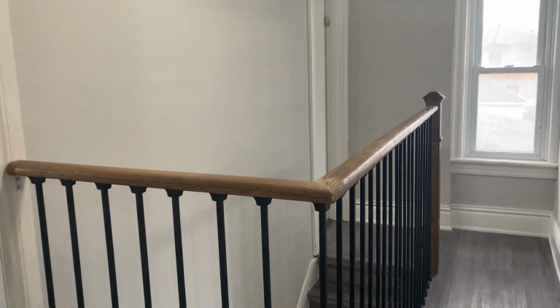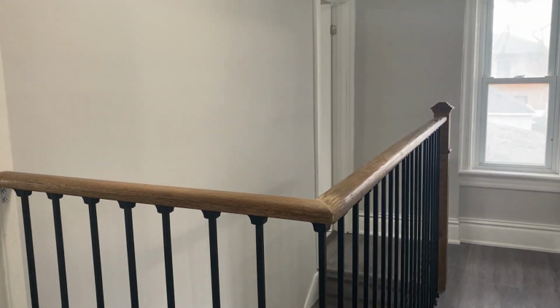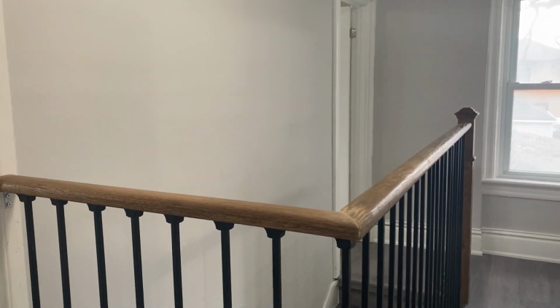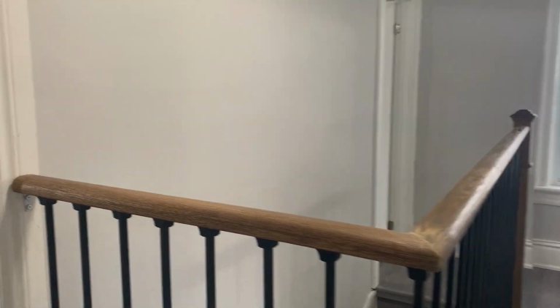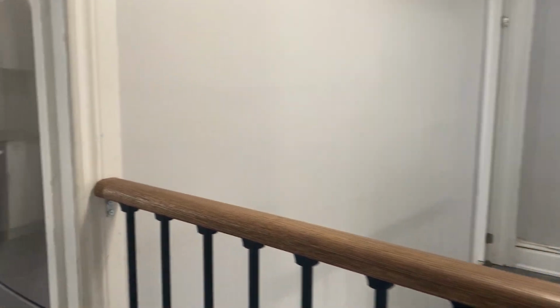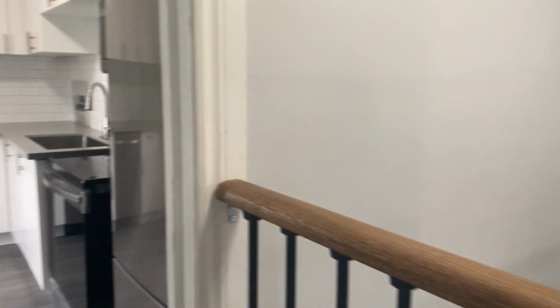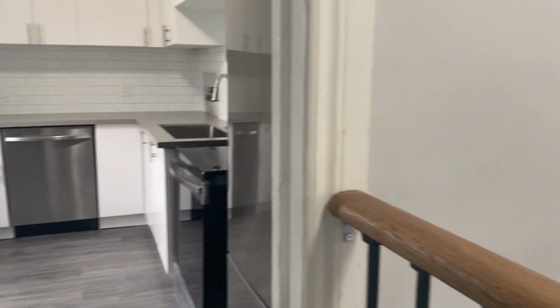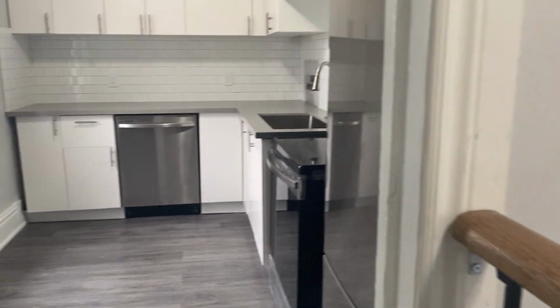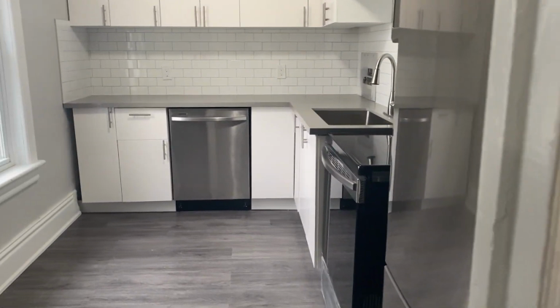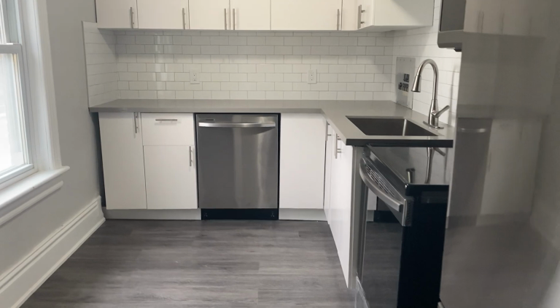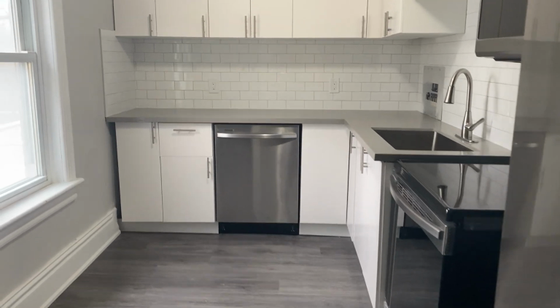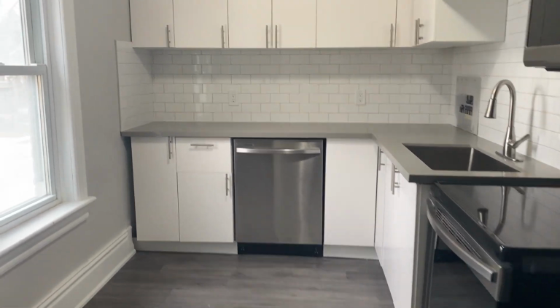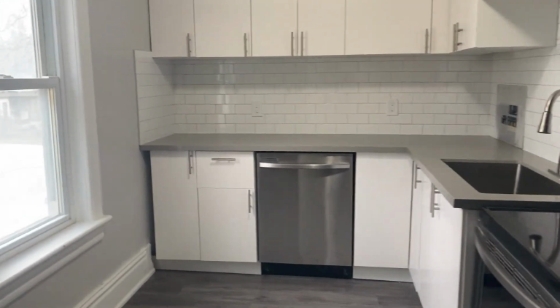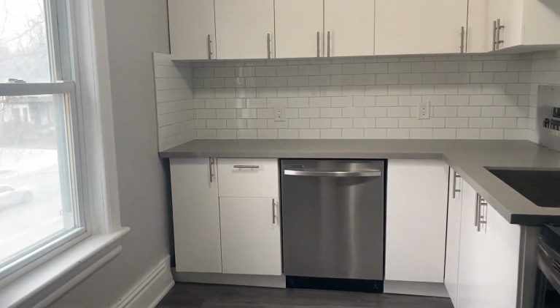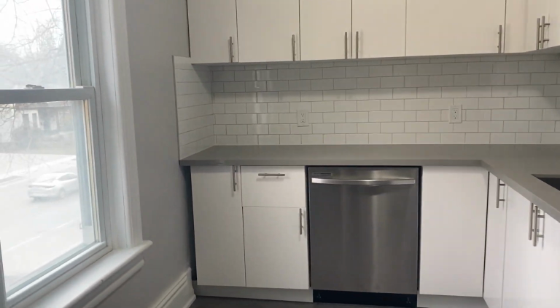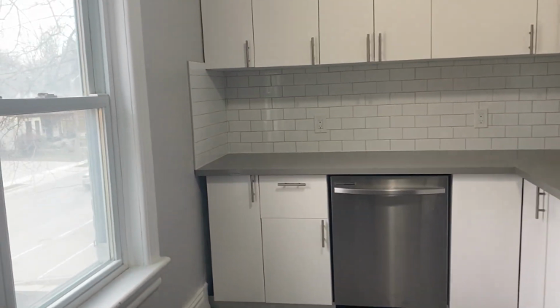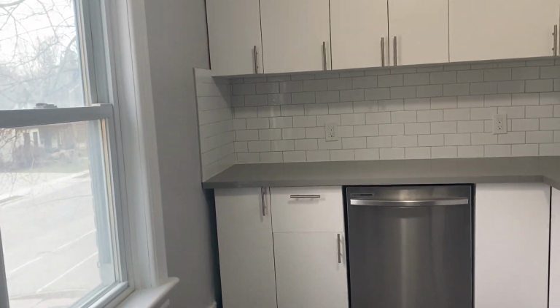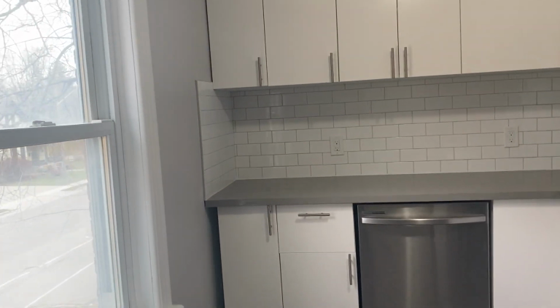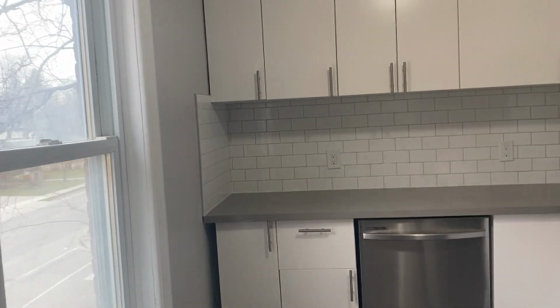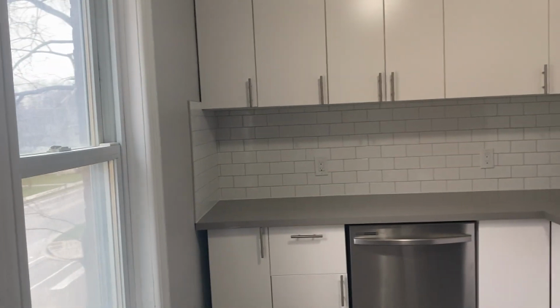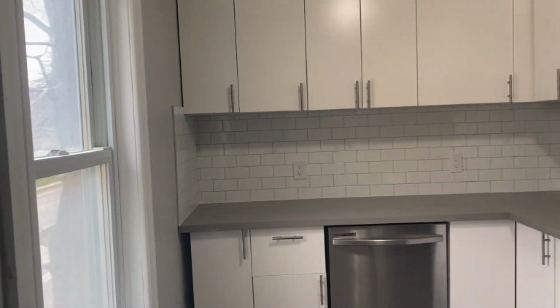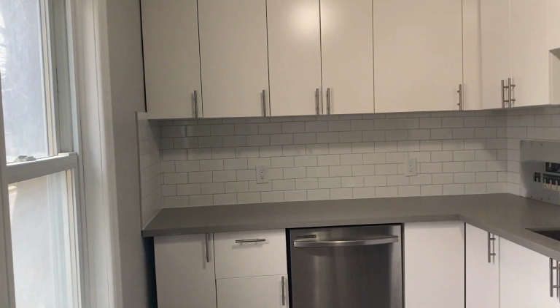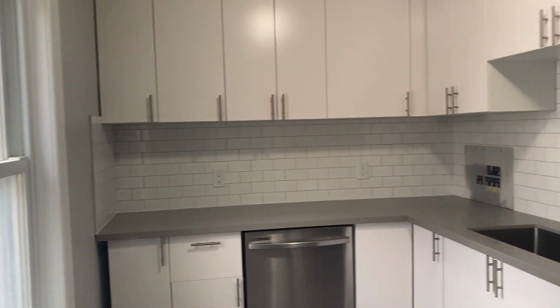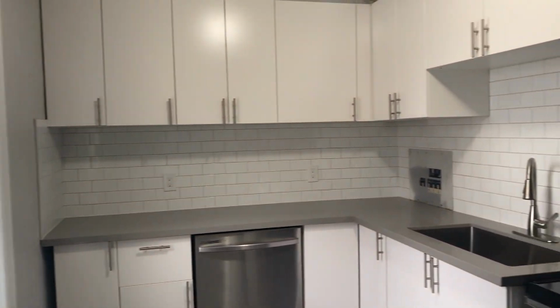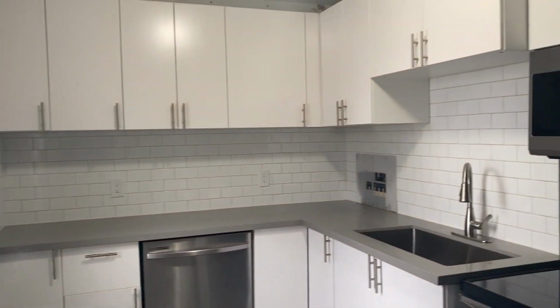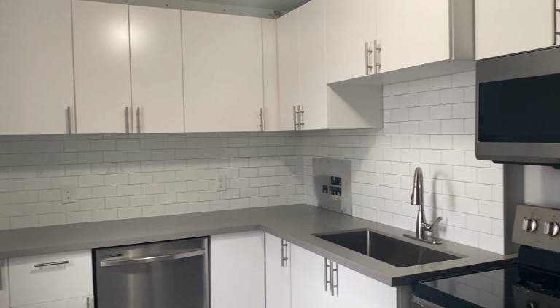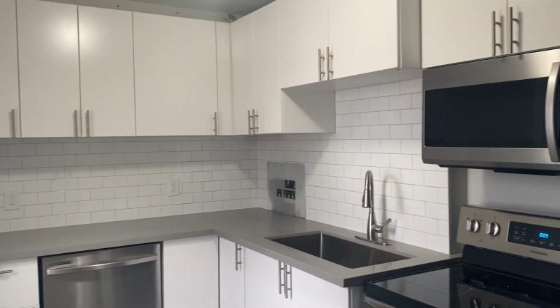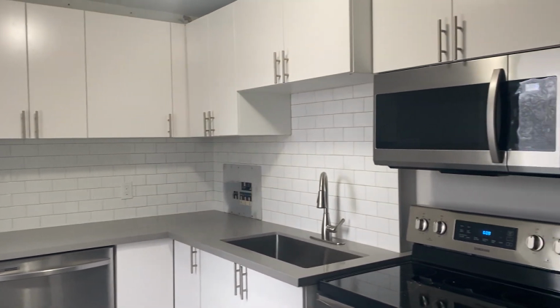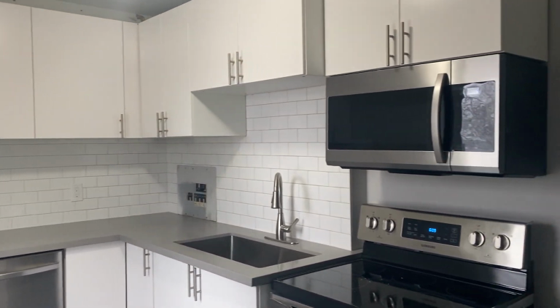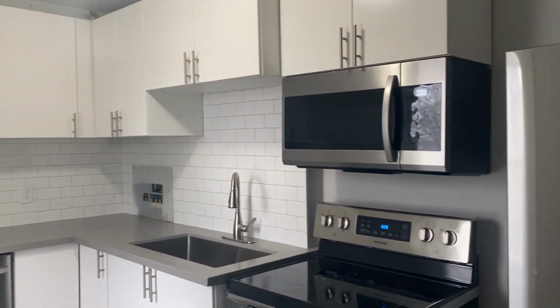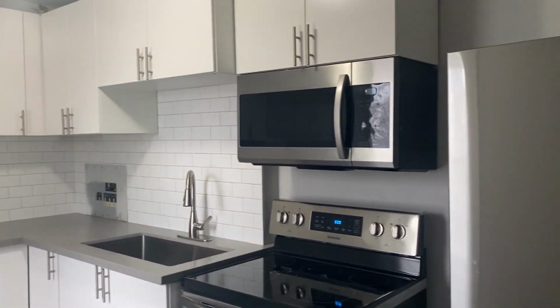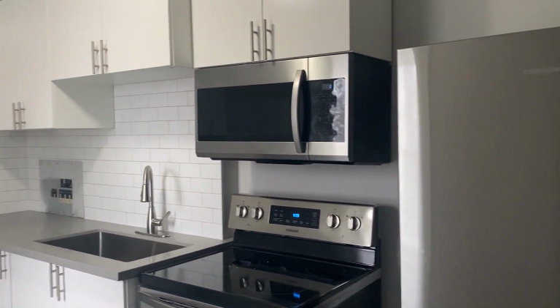To our left we have the kitchen, which again features all stainless steel appliances, a tasteful backsplash, and a good amount of cupboard and counter space.